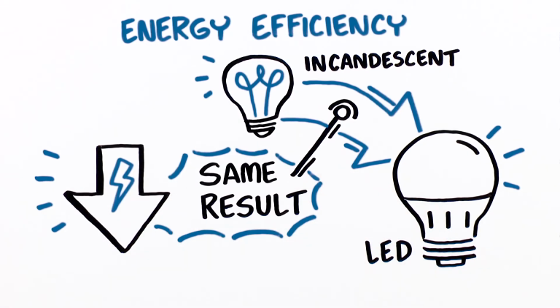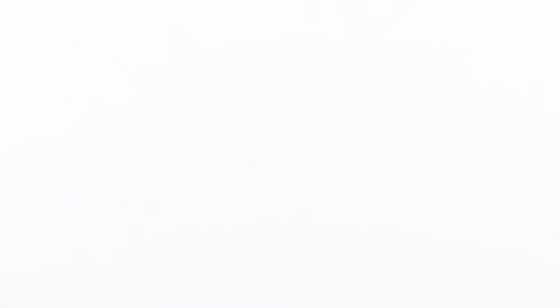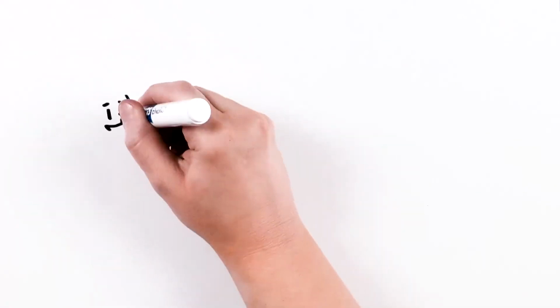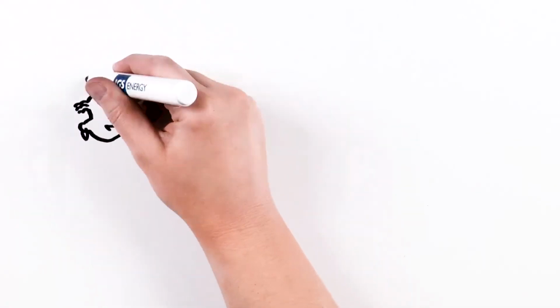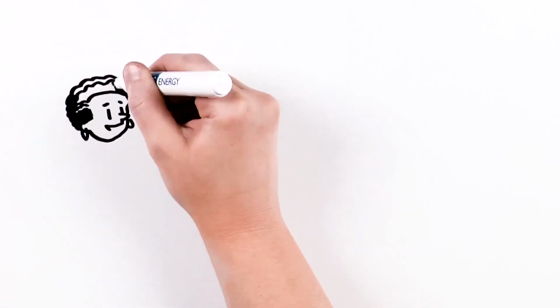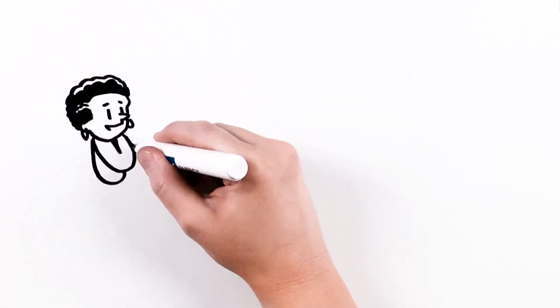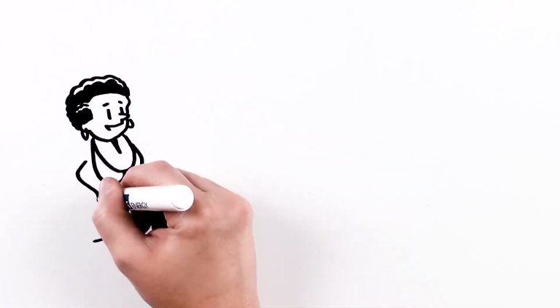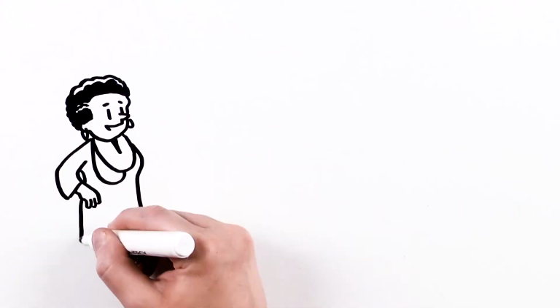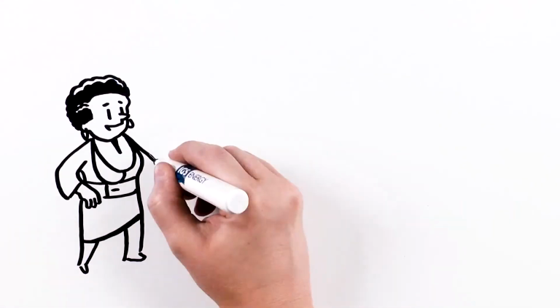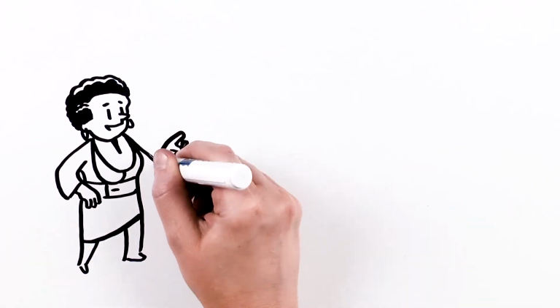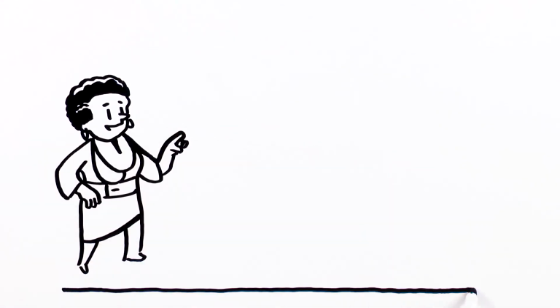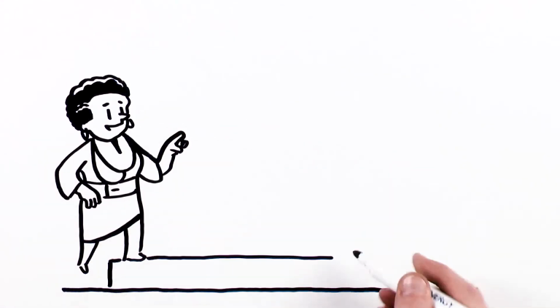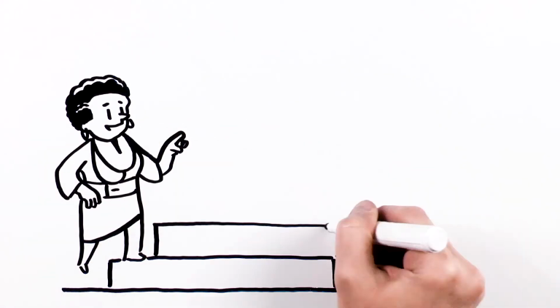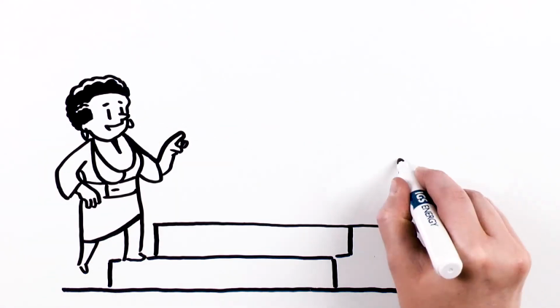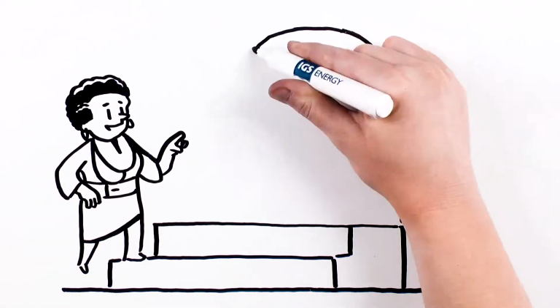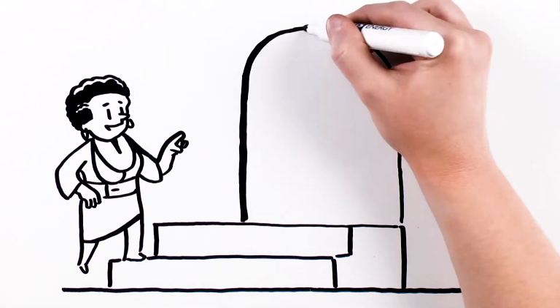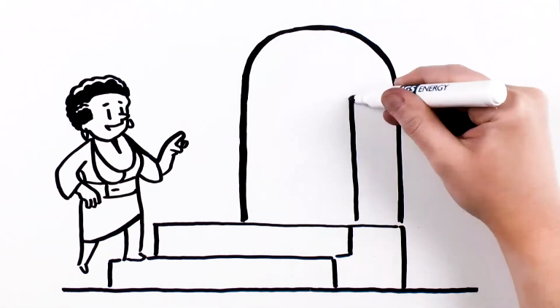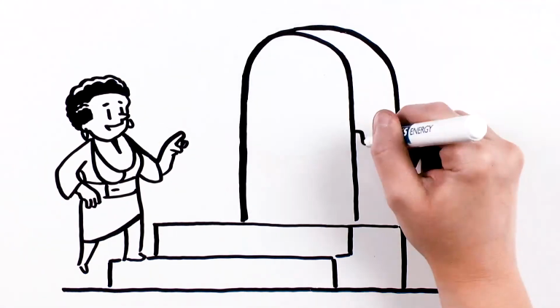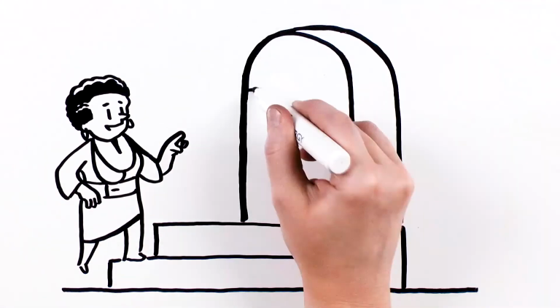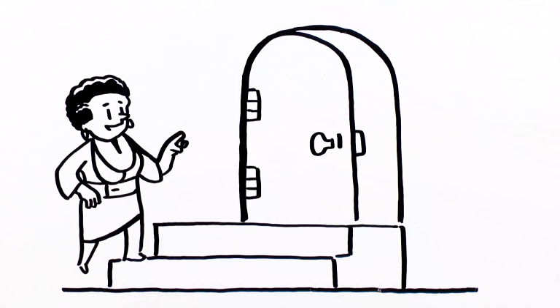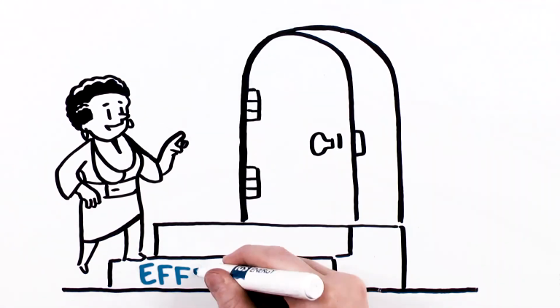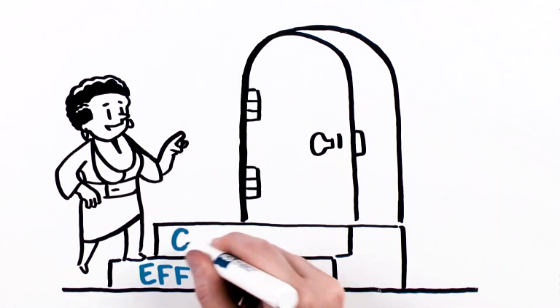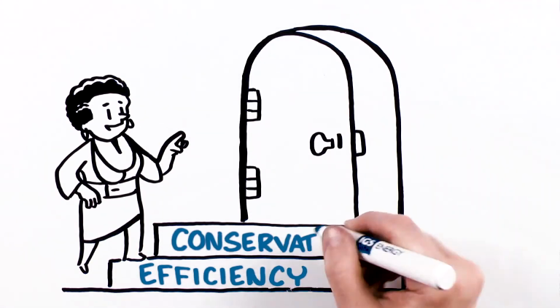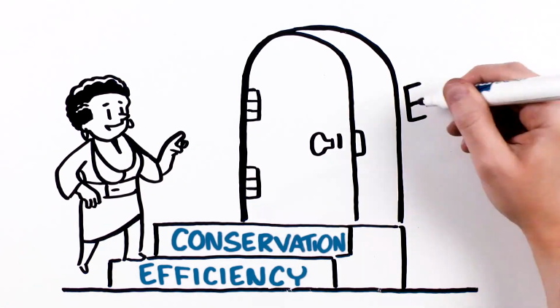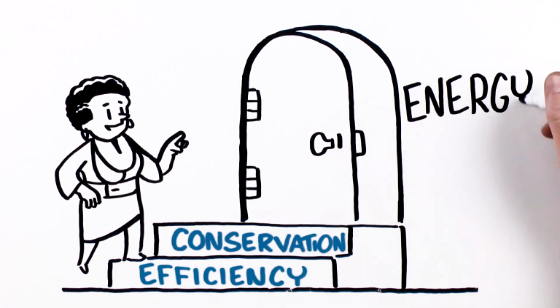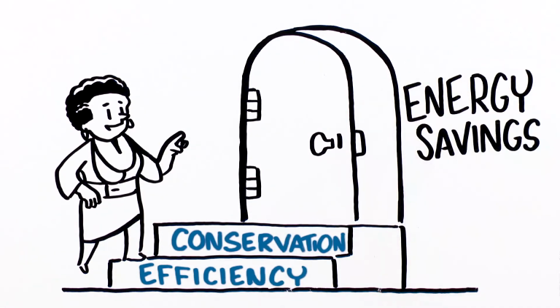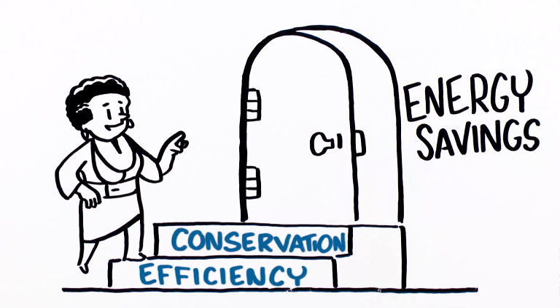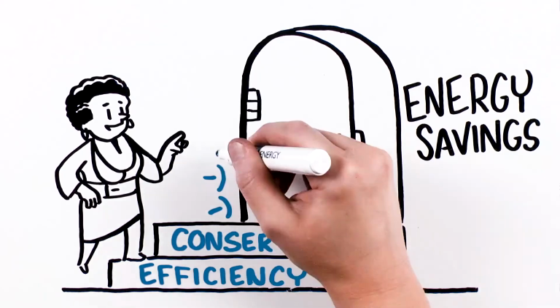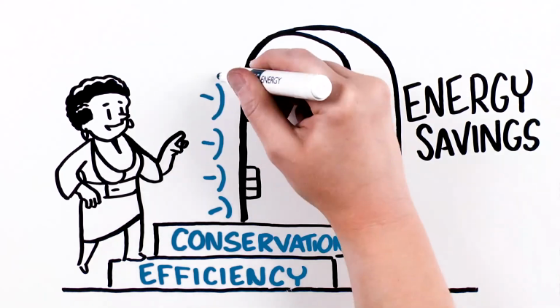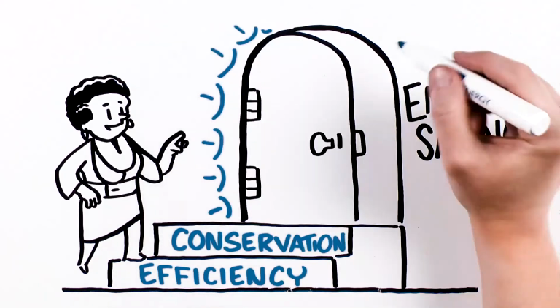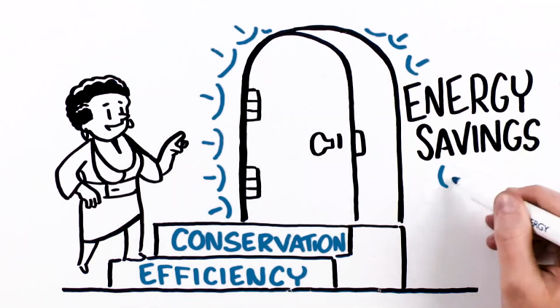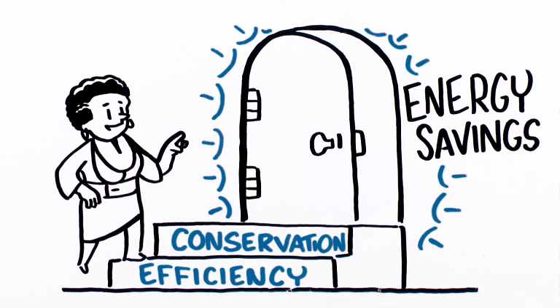Ultimately, when trying to reduce your carbon footprint, taking steps to conserve while also being more efficient is ideal. Every little bit helps.